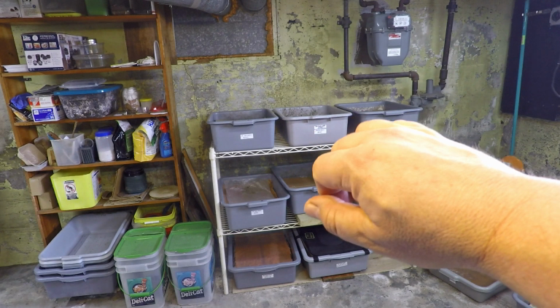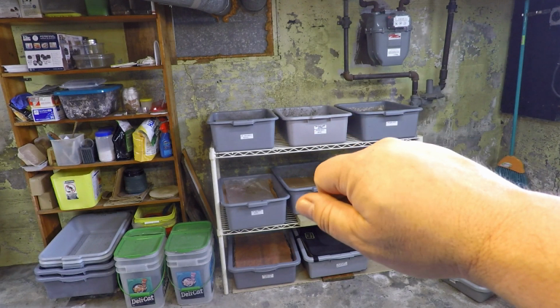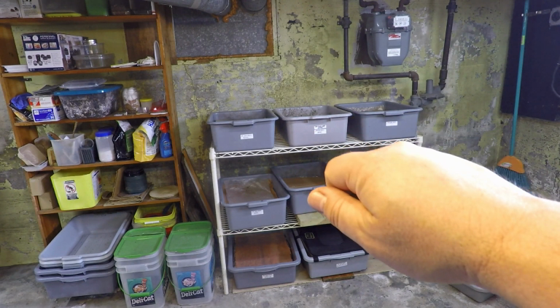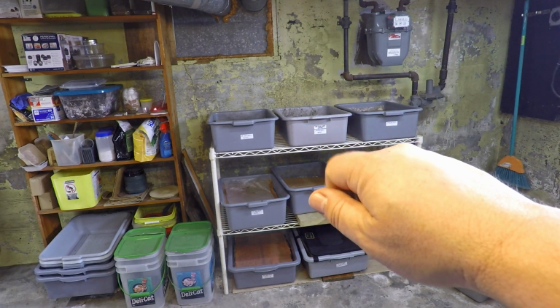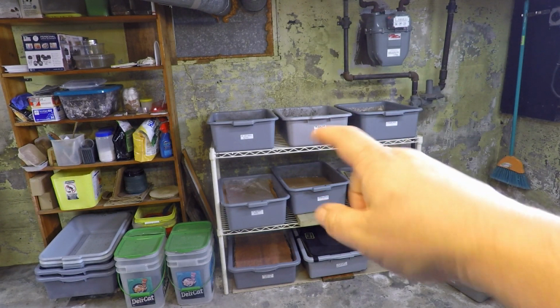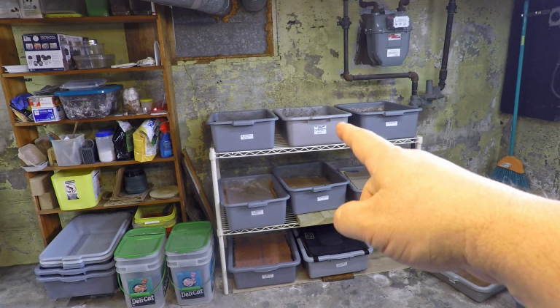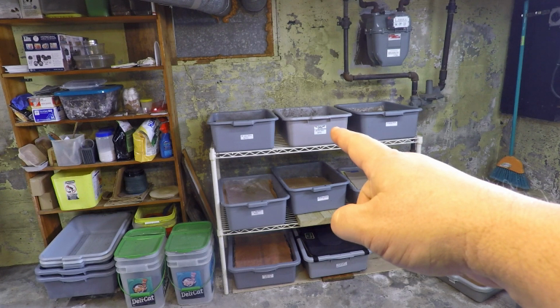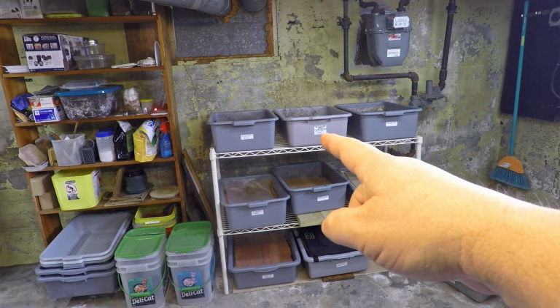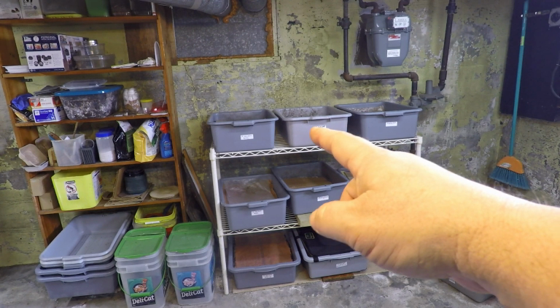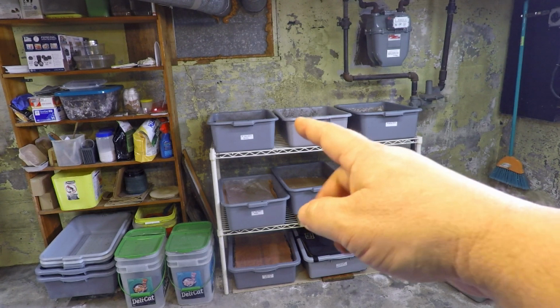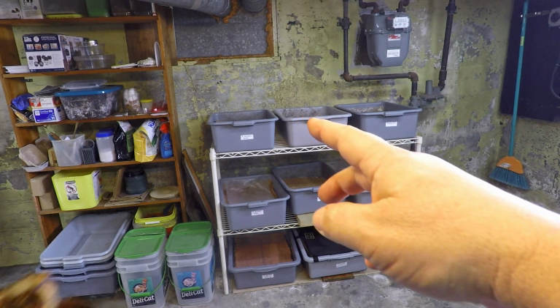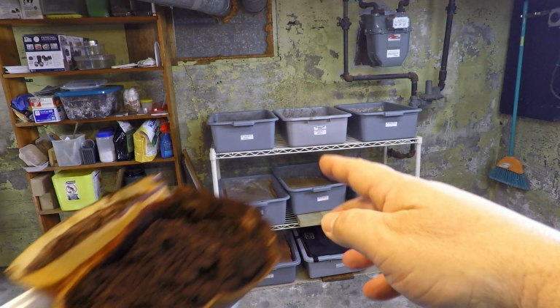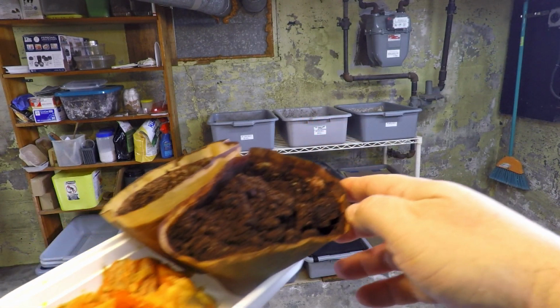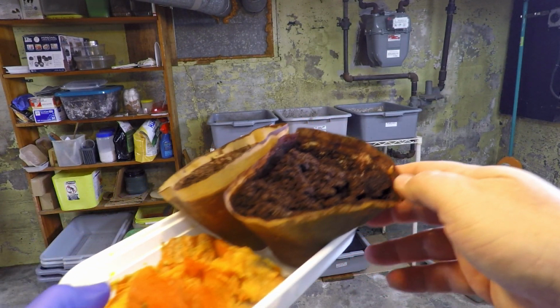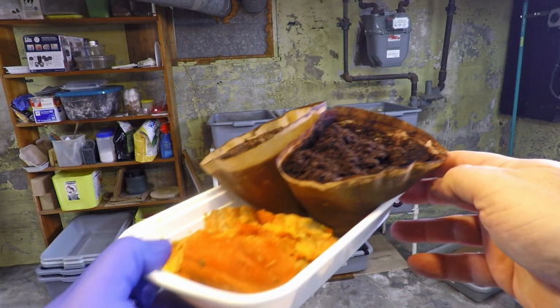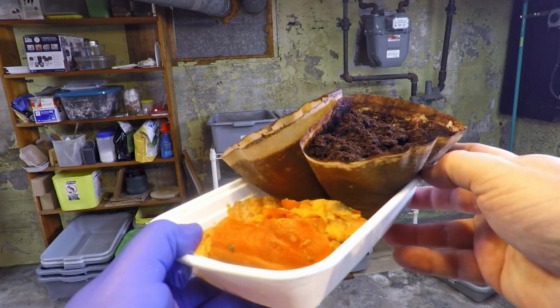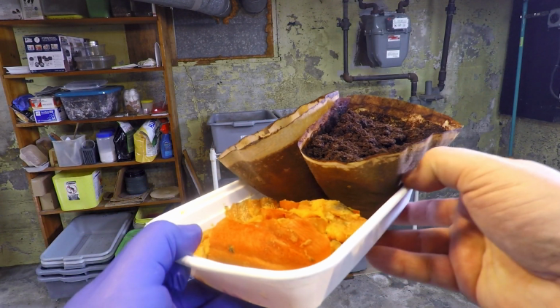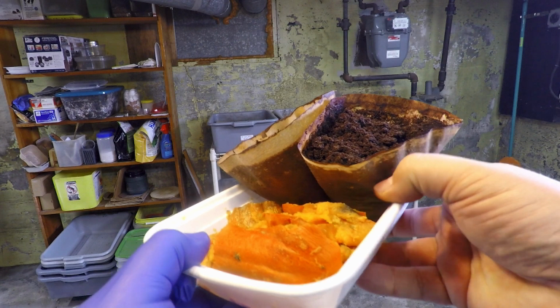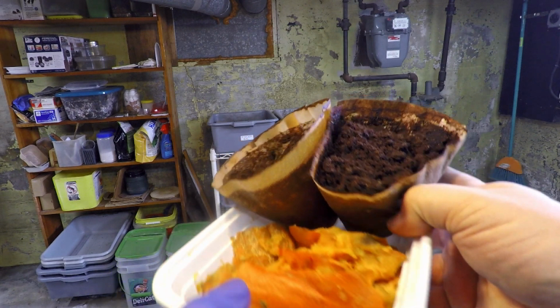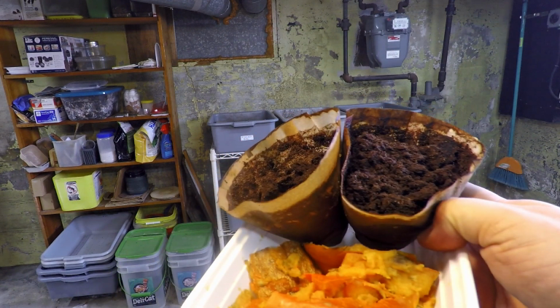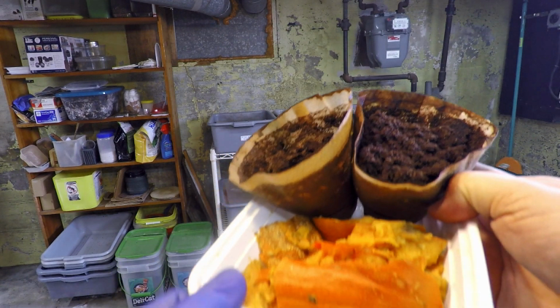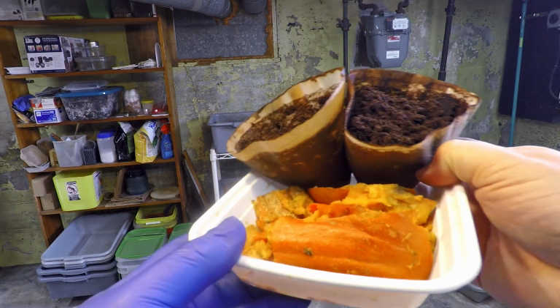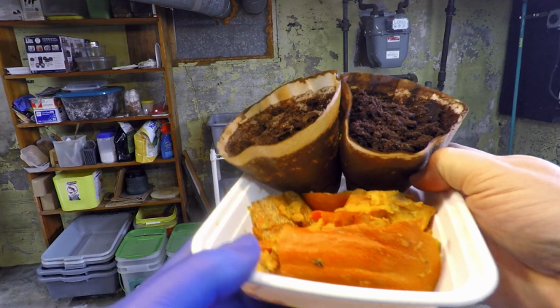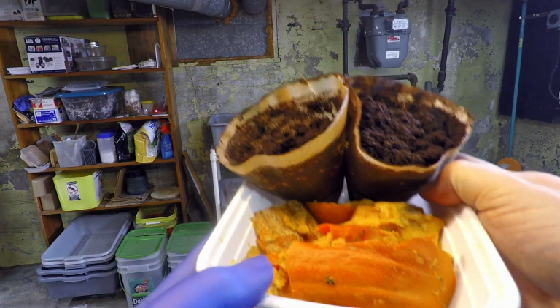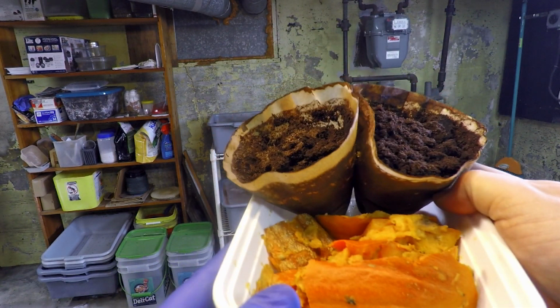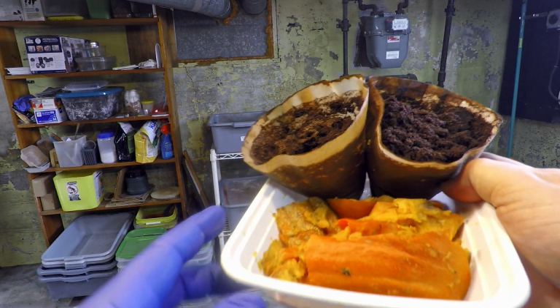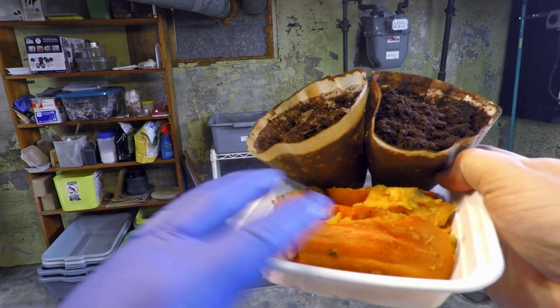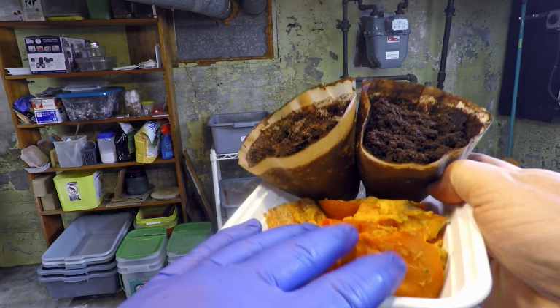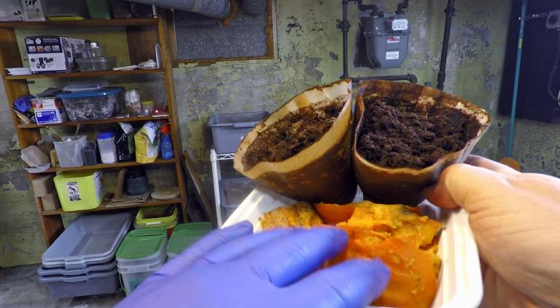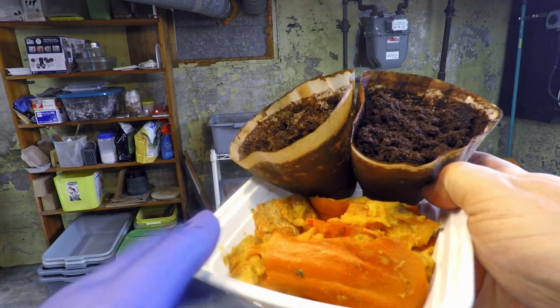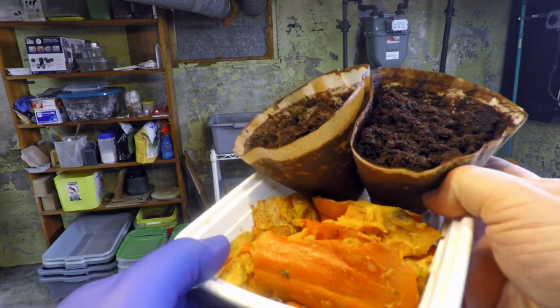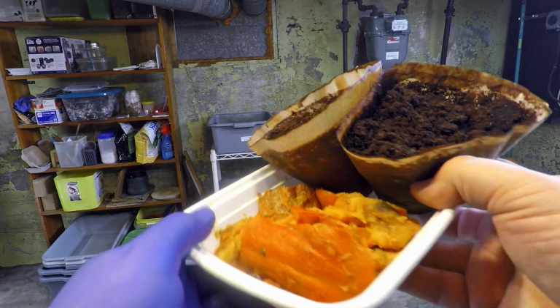Hi everyone, welcome. I'm down here in my wormery and I'm all set to feed. I've got a tray full of yummy stuff here — it's a bunch of coffee plus the filters and a whole bunch of pumpkin.